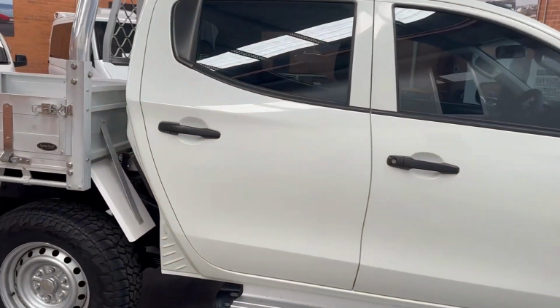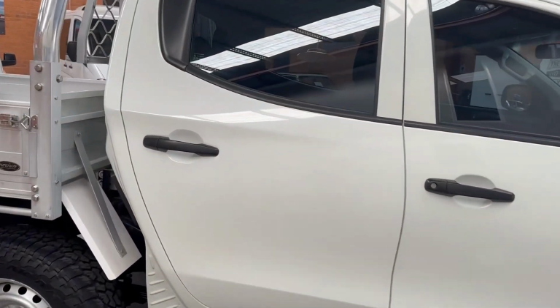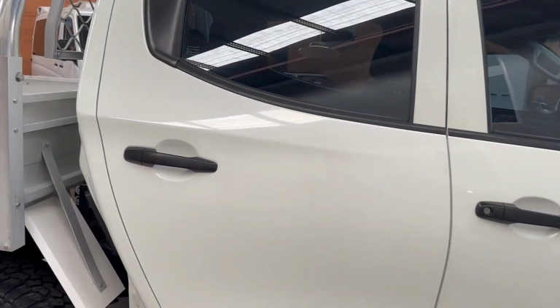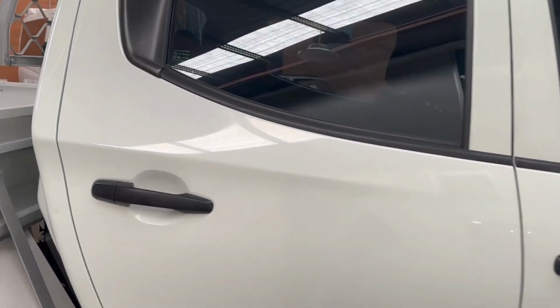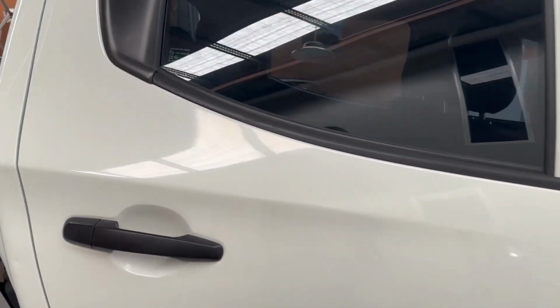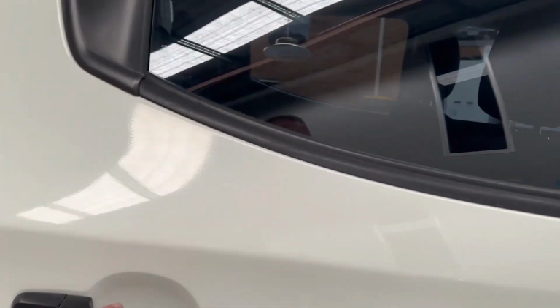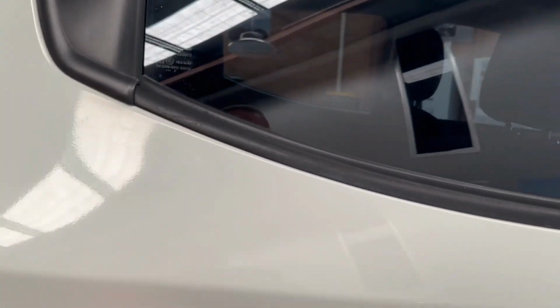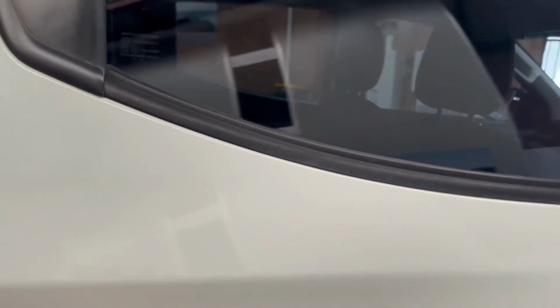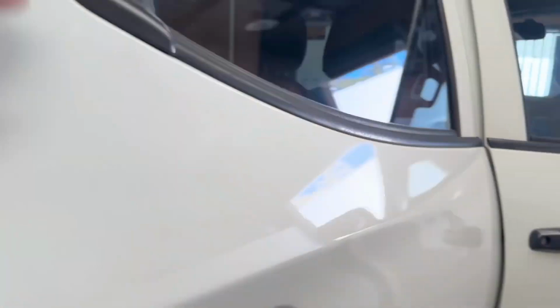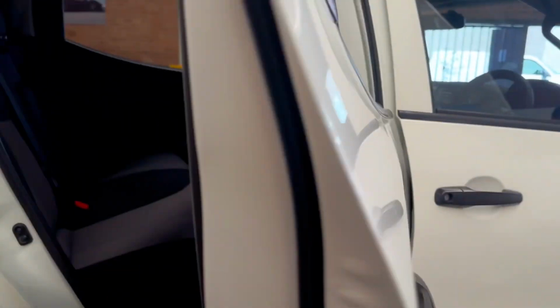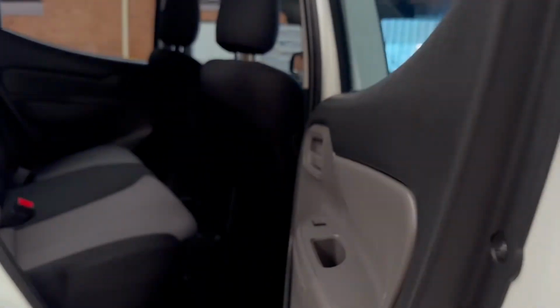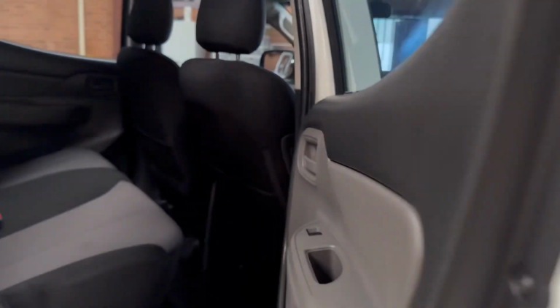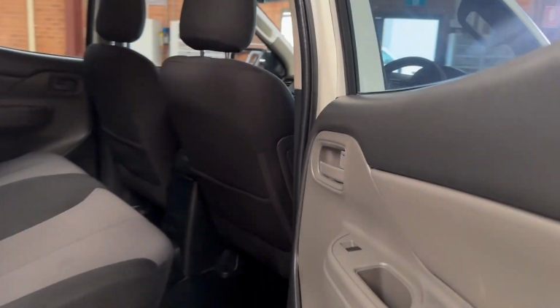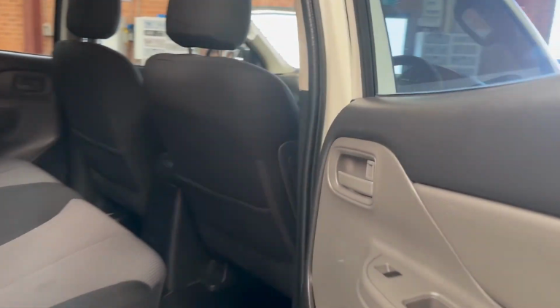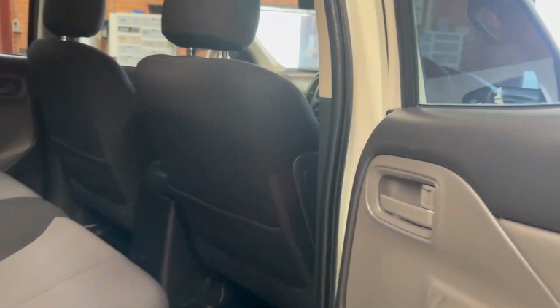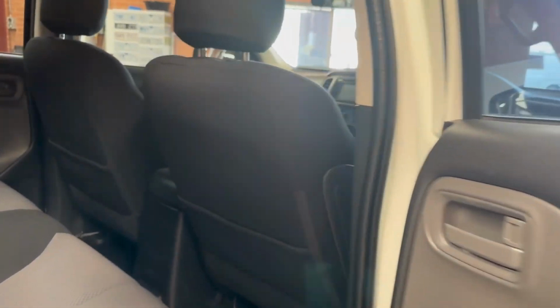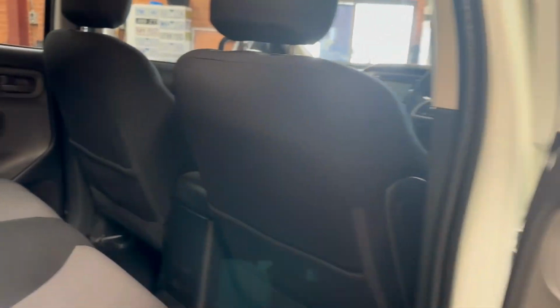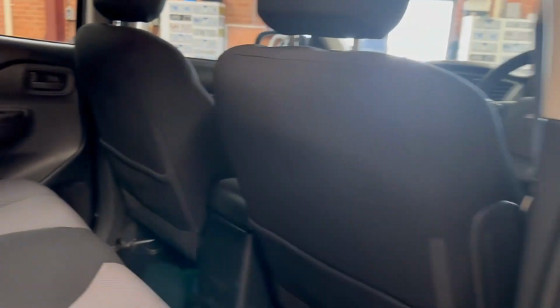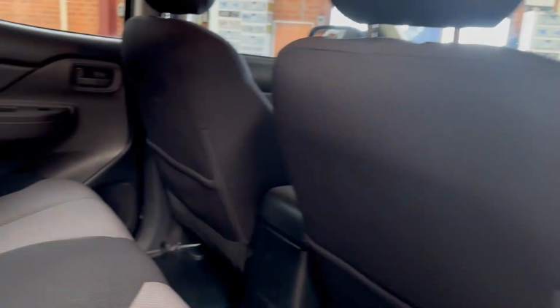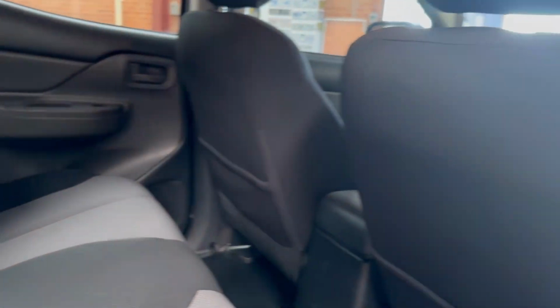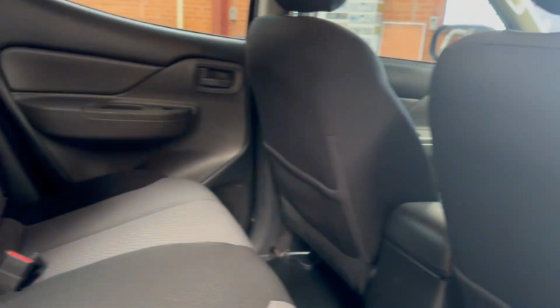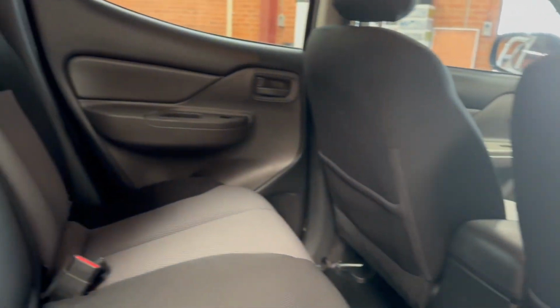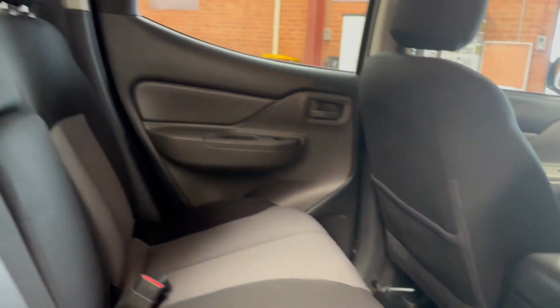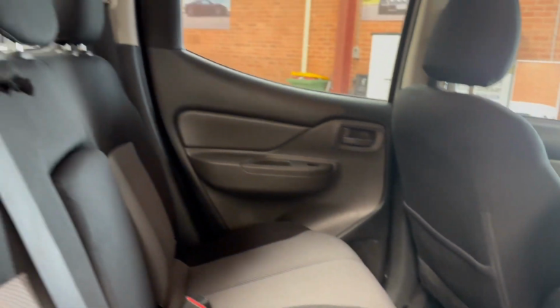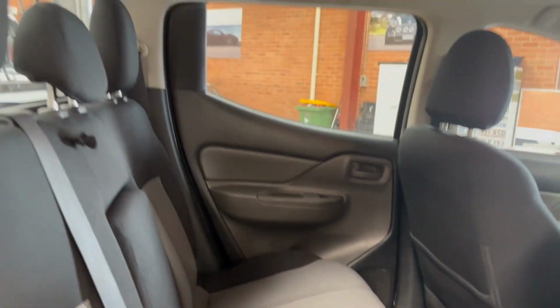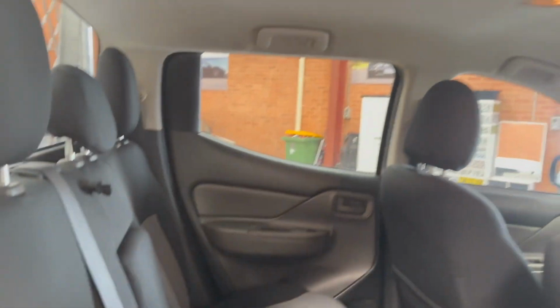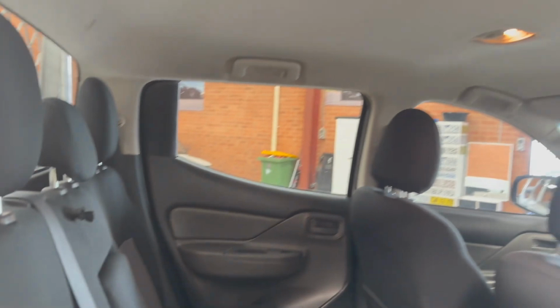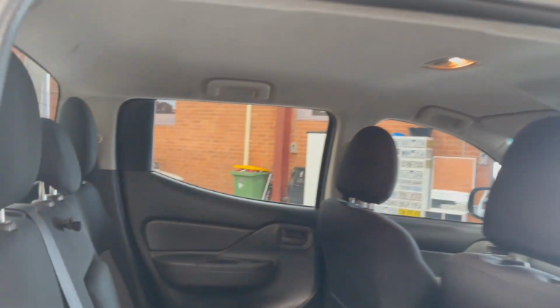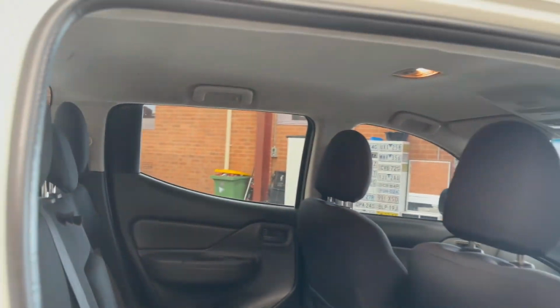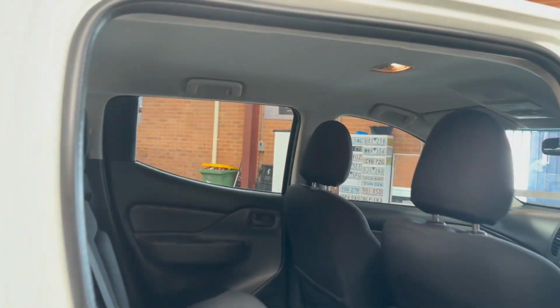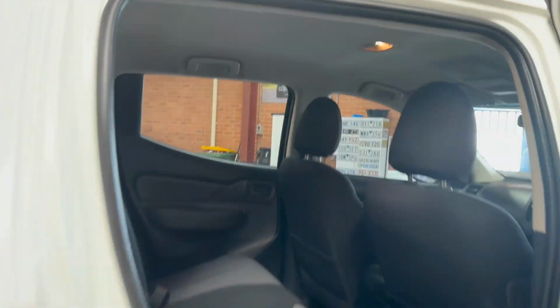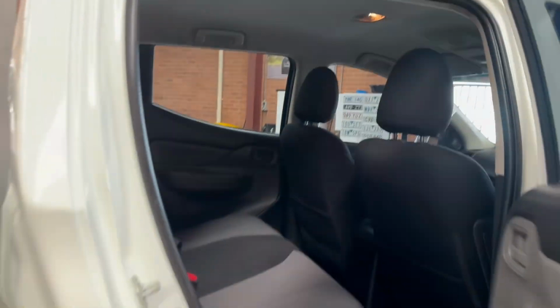This is a one owner, non-smoked-in vehicle and also non-accident. As we look inside you can see the seats are in lovely condition, as is the hood lining.